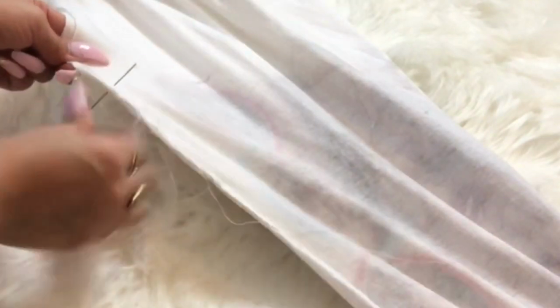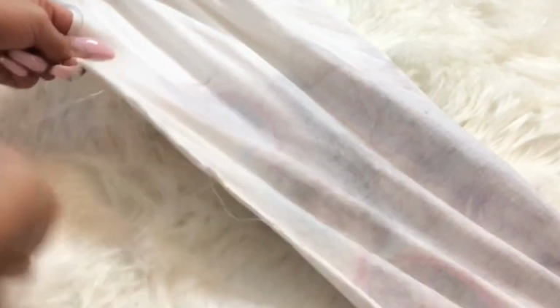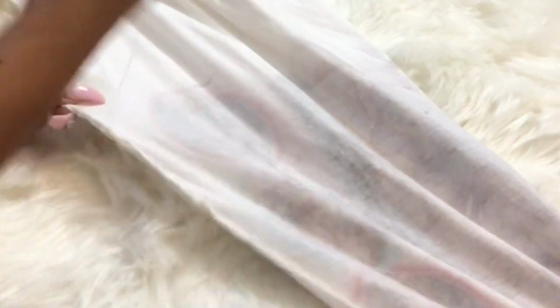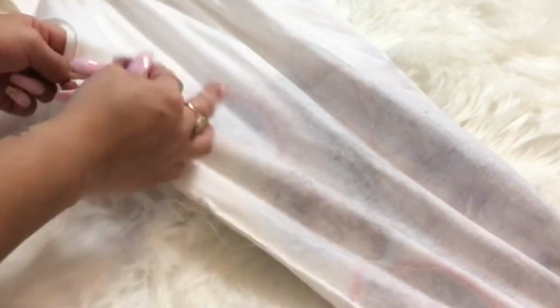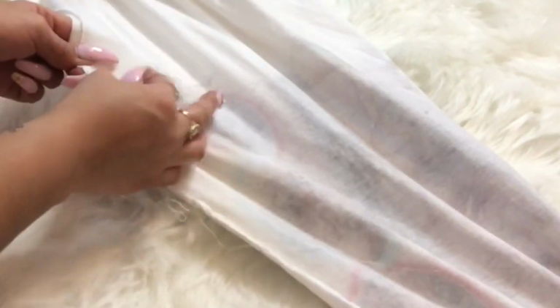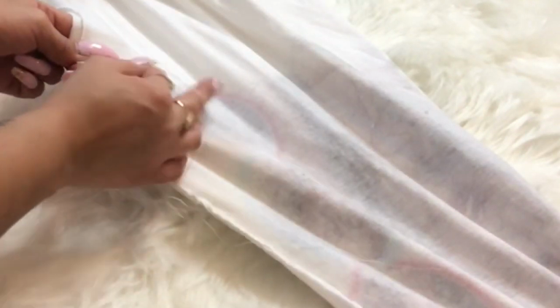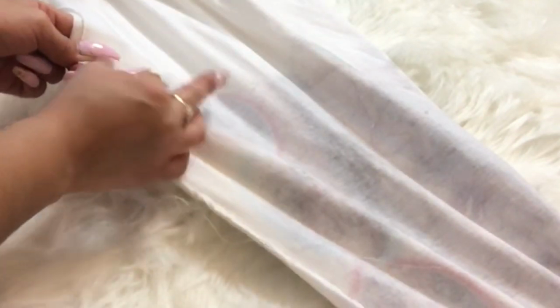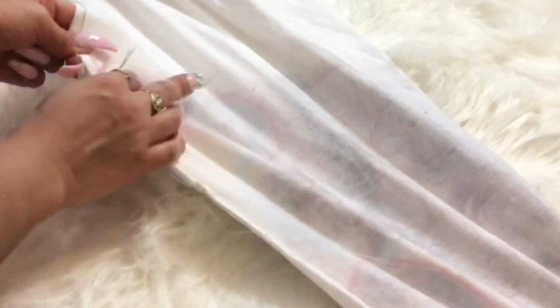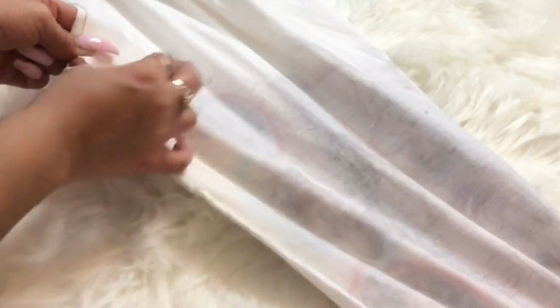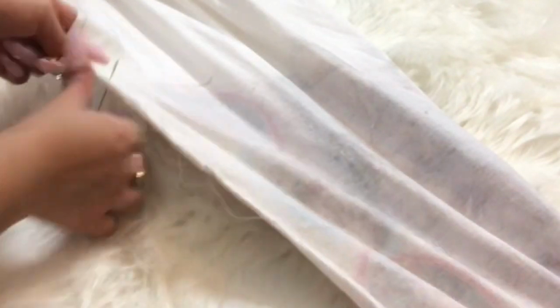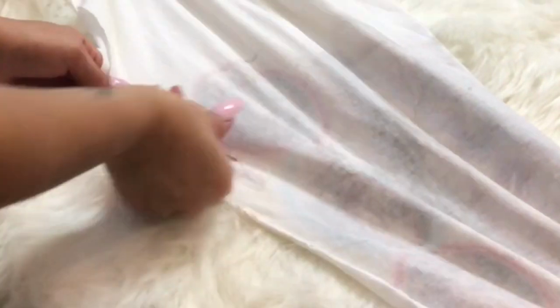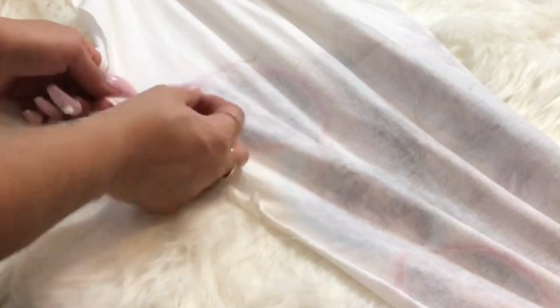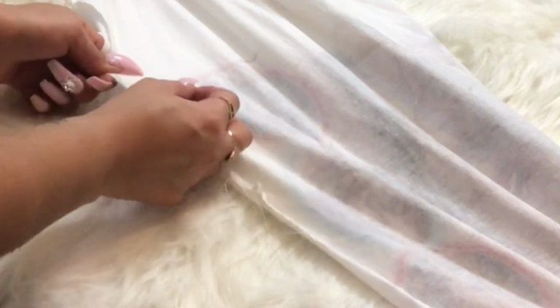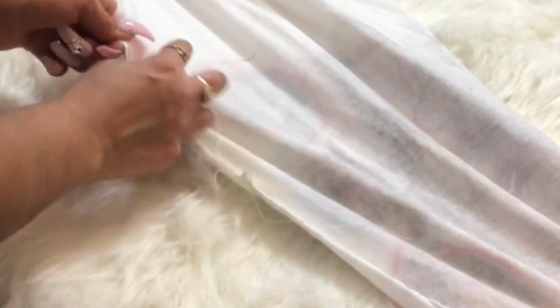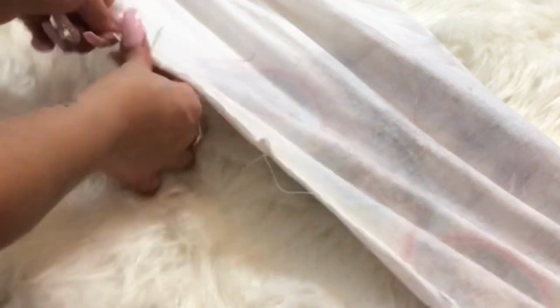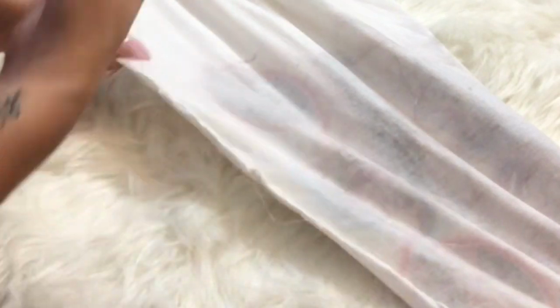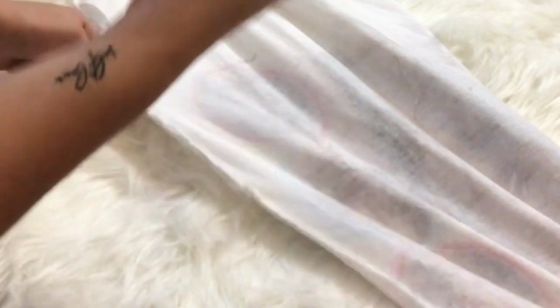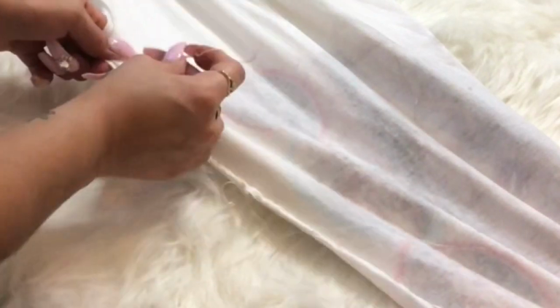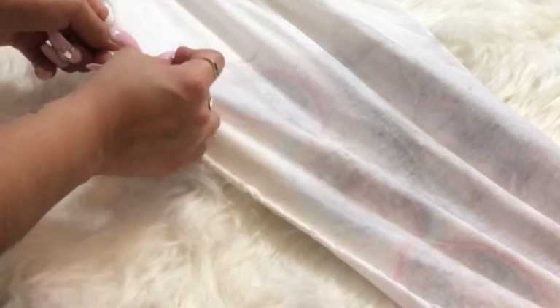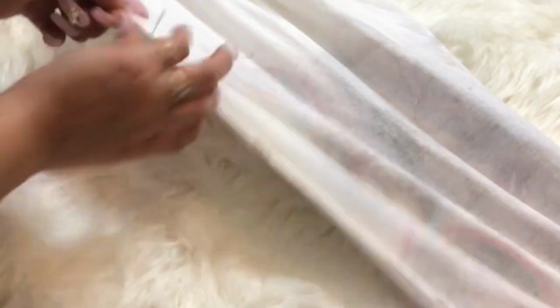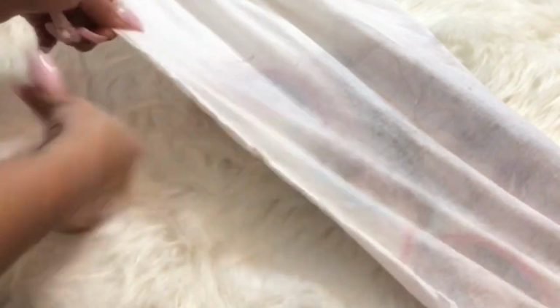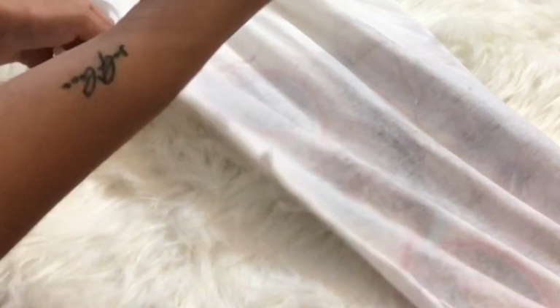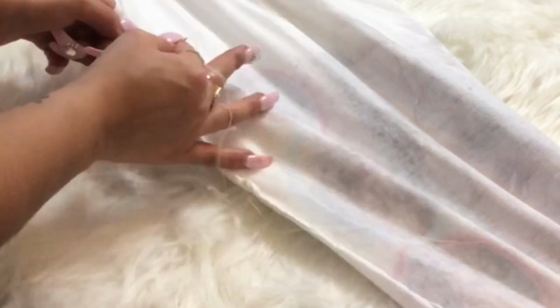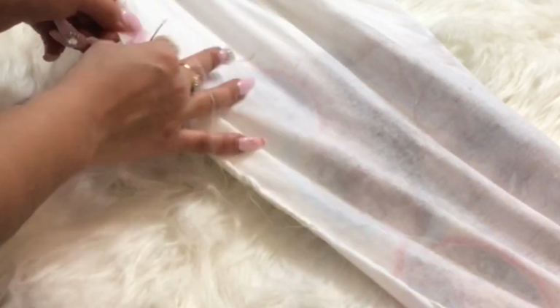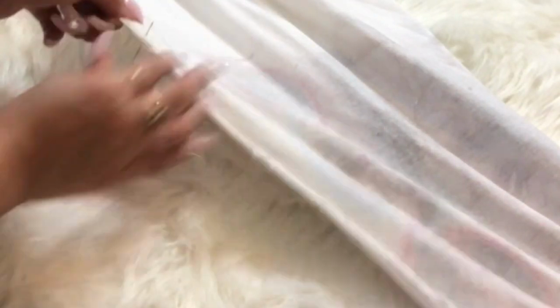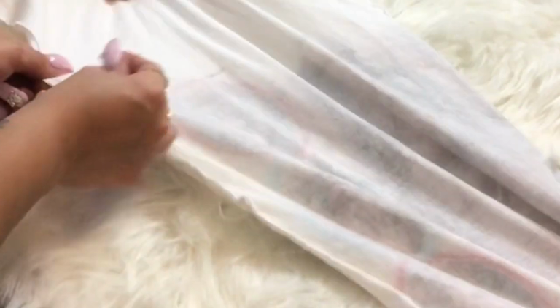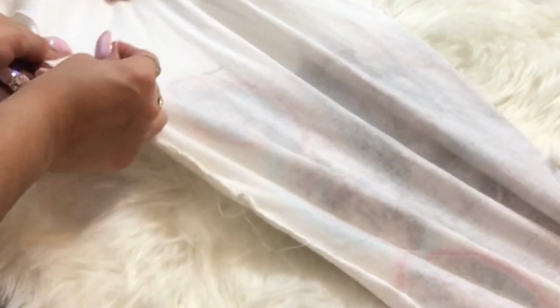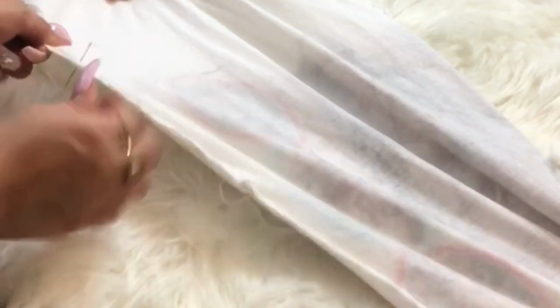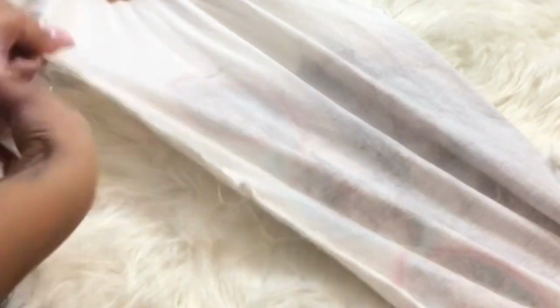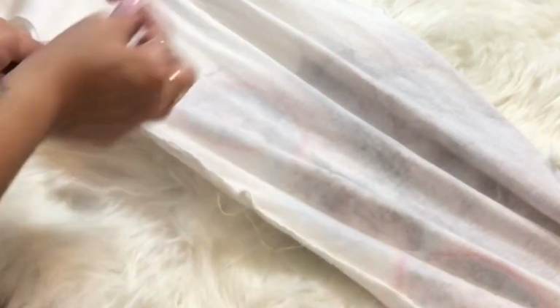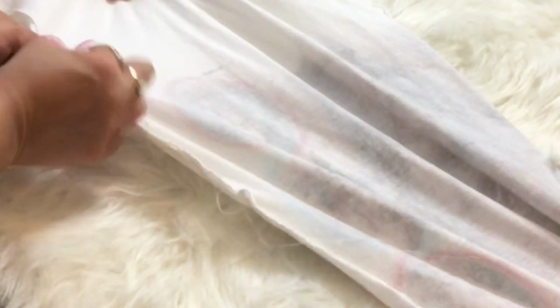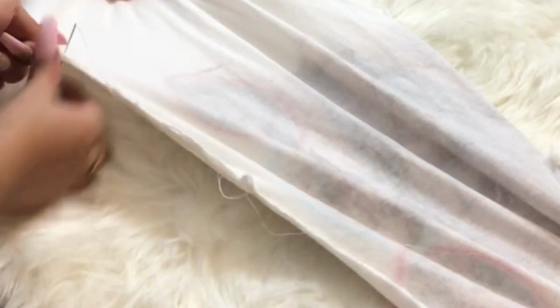Once you get rolling when you're sewing, please make sure you watch where your sleeves are. You don't want to be like me and sew your sleeves together.